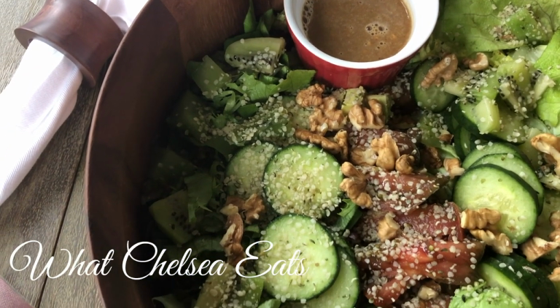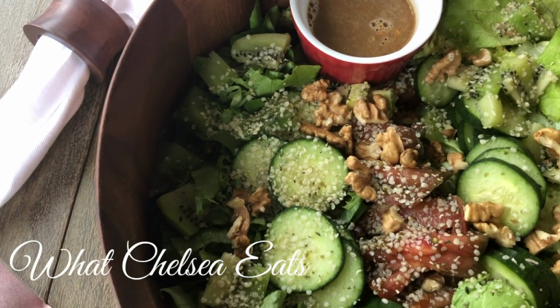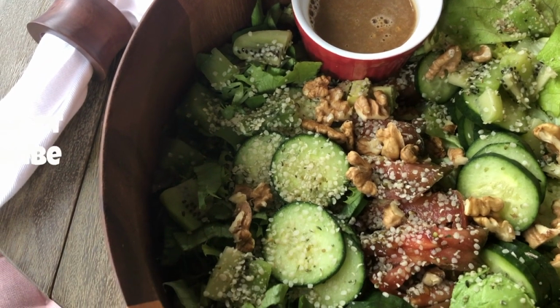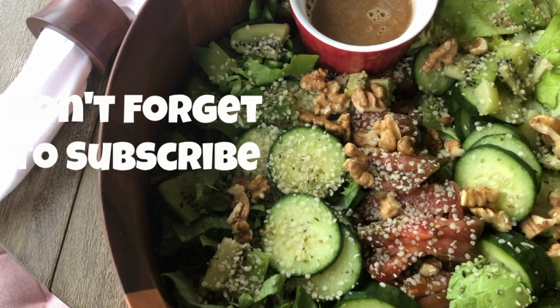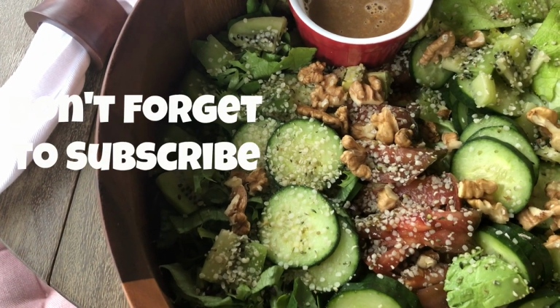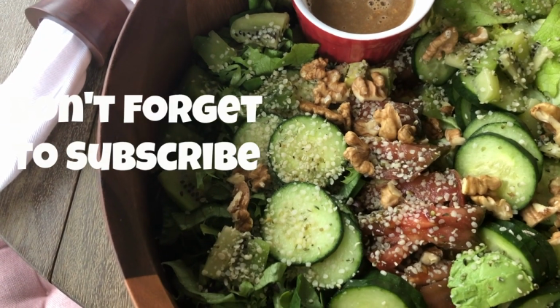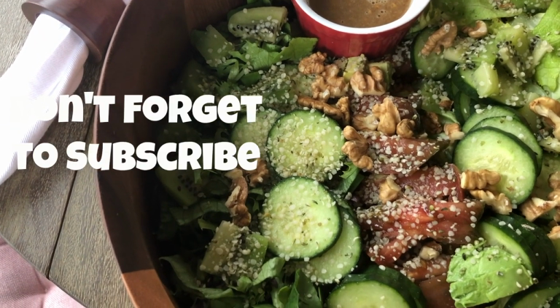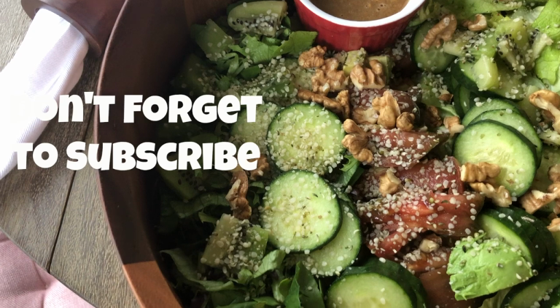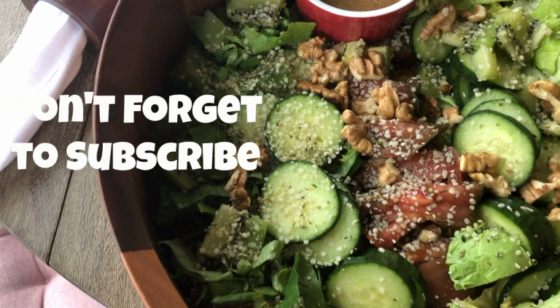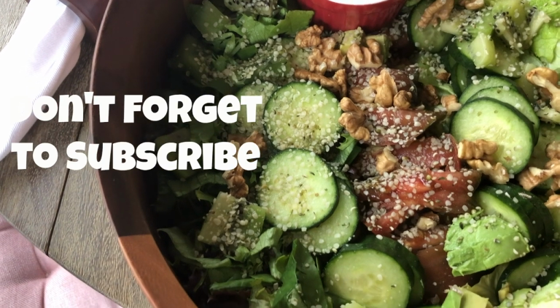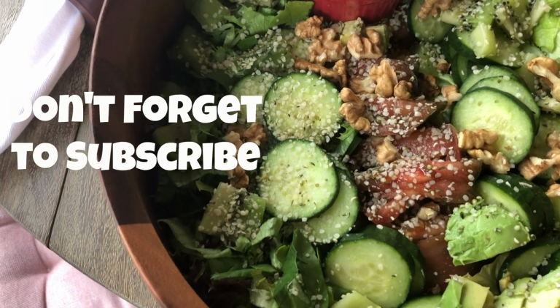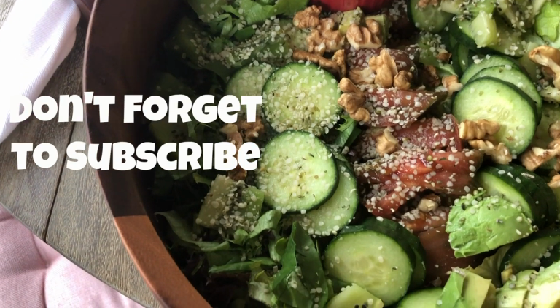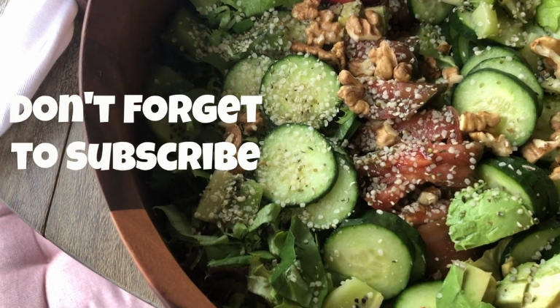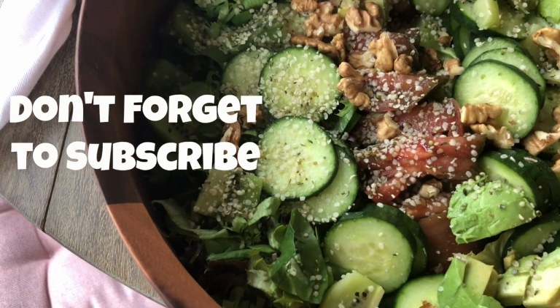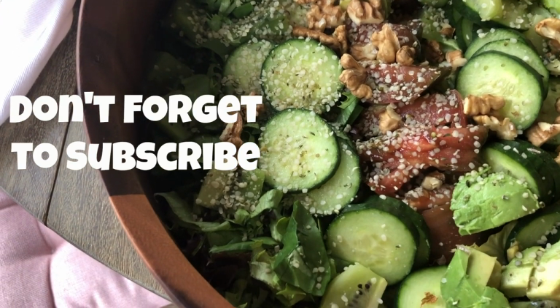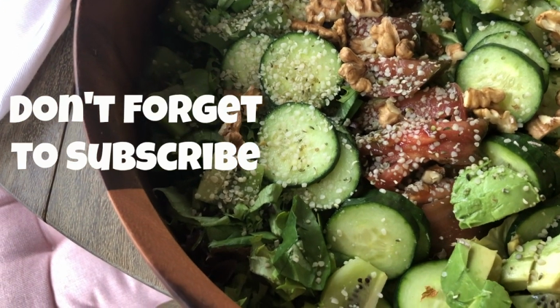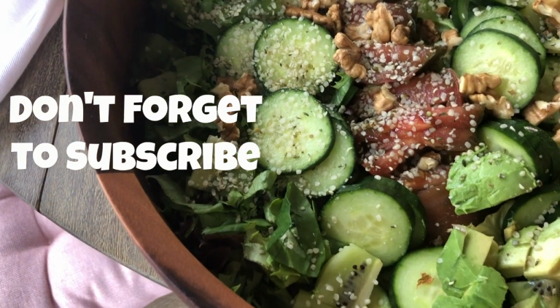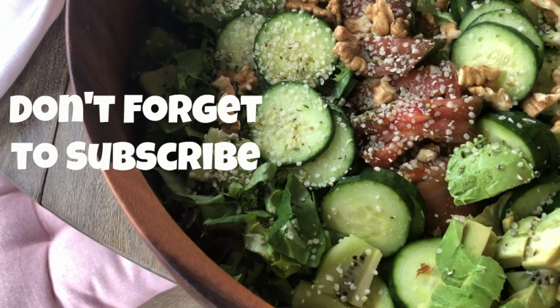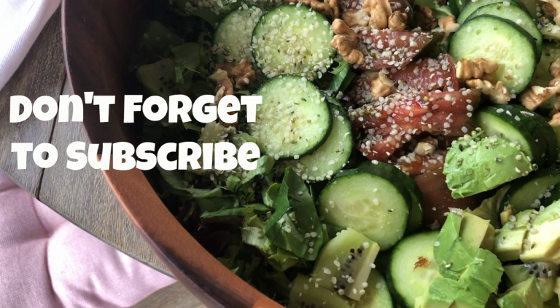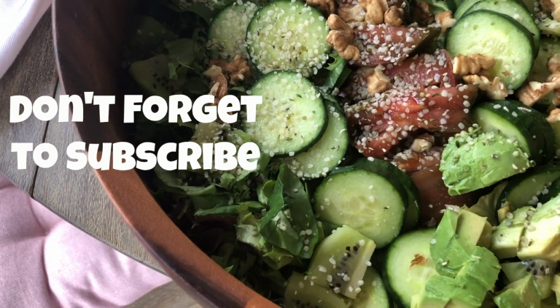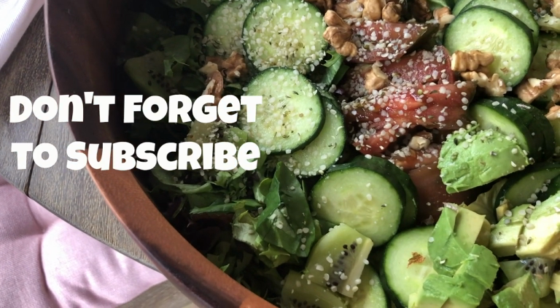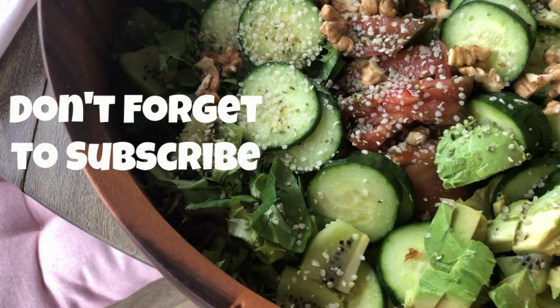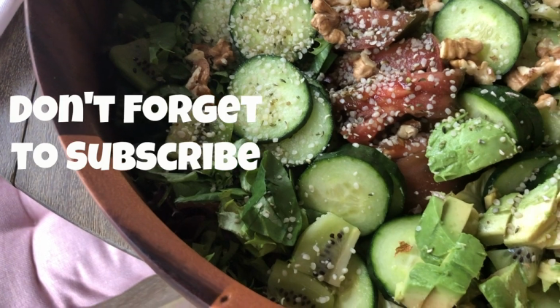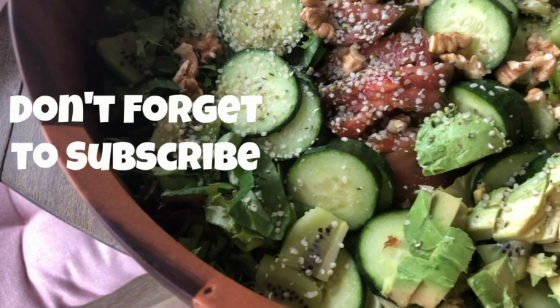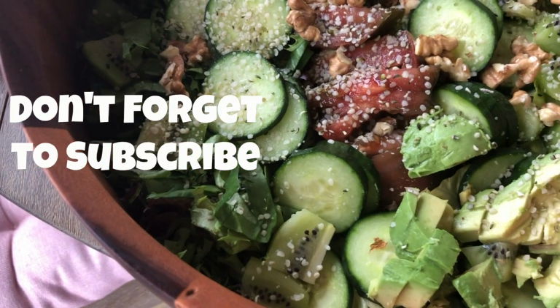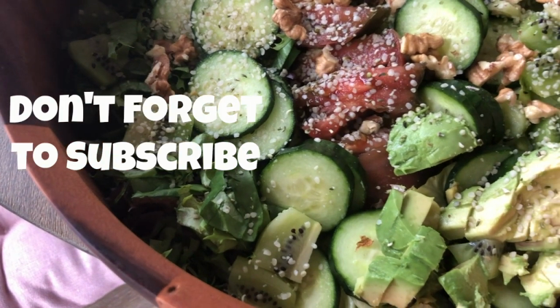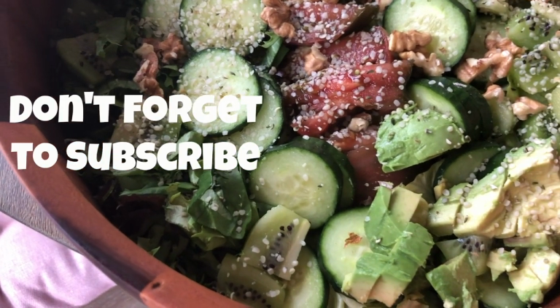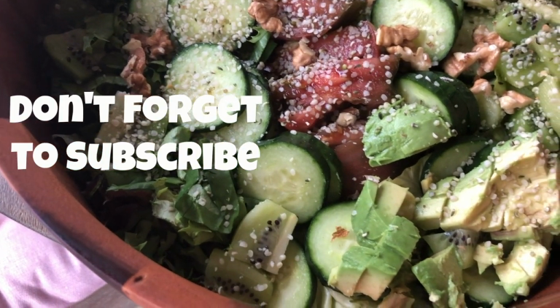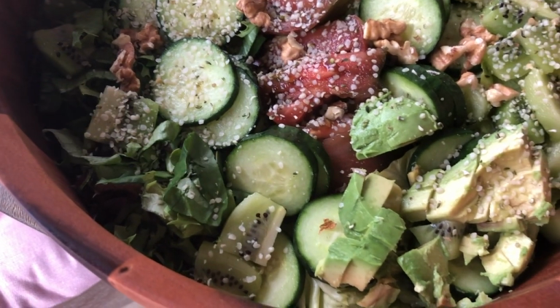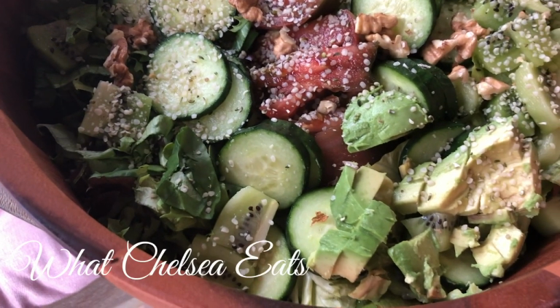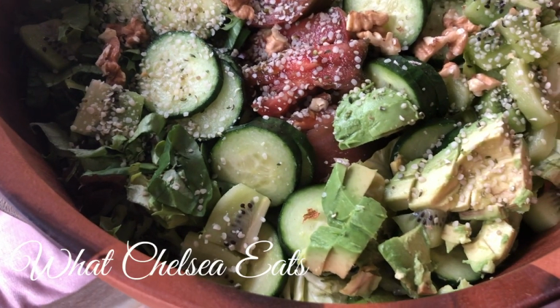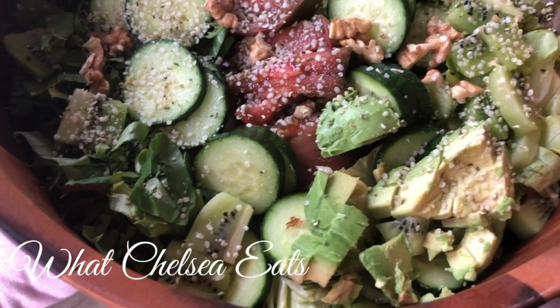And like always, I will put the ingredients, the recipe link, and all the tools that I used for this recipe down in the description box. But if you'd like to see how I make it, stay tuned.